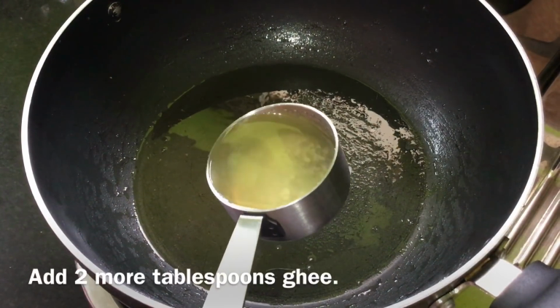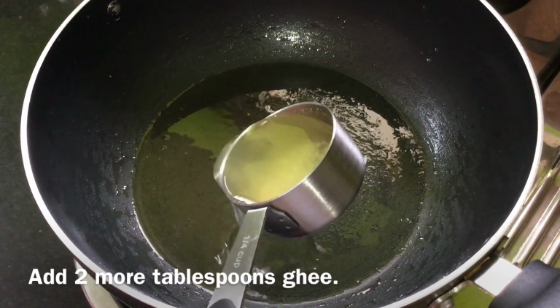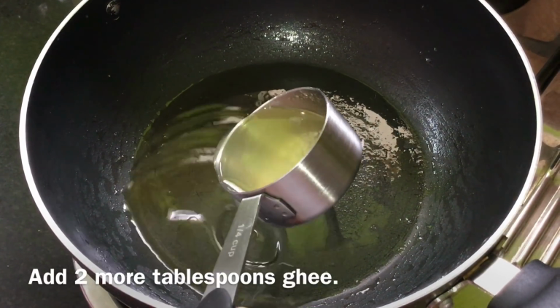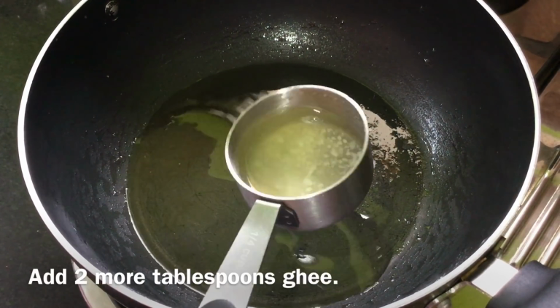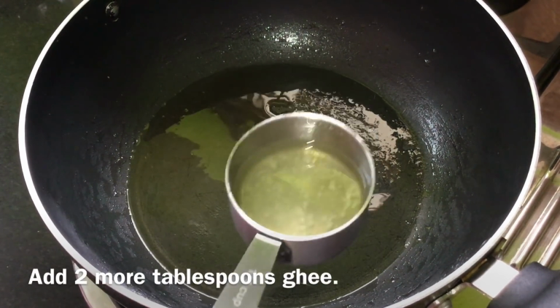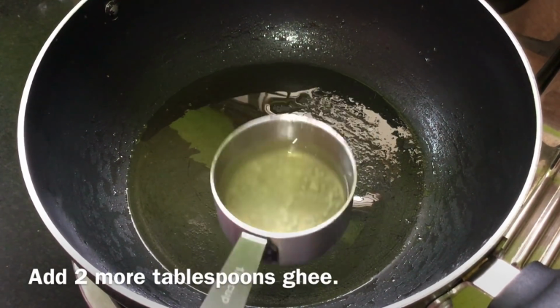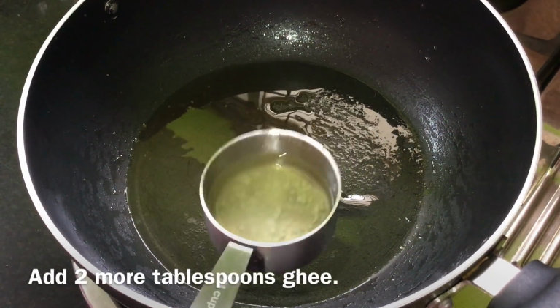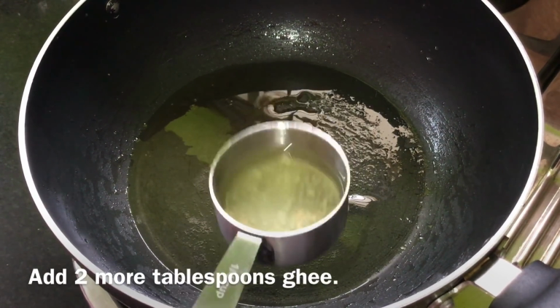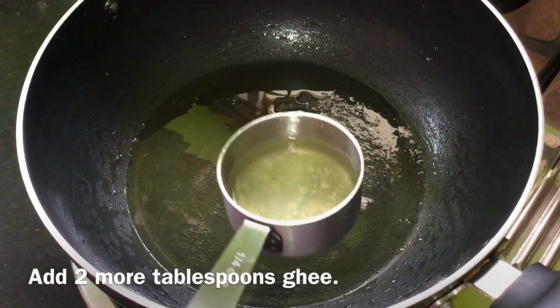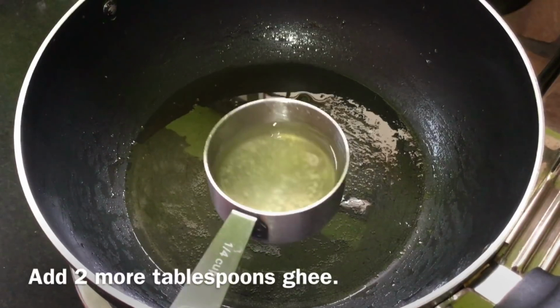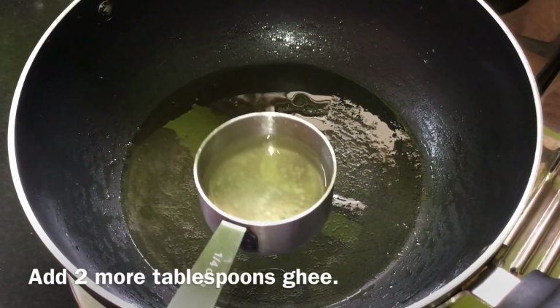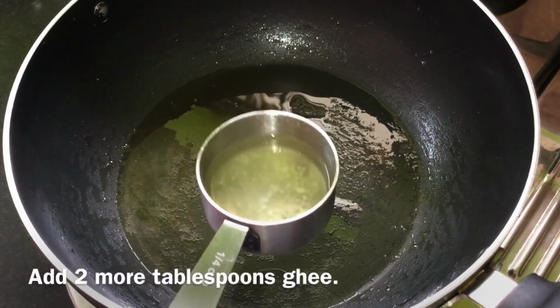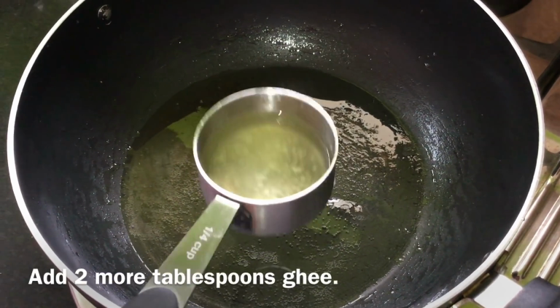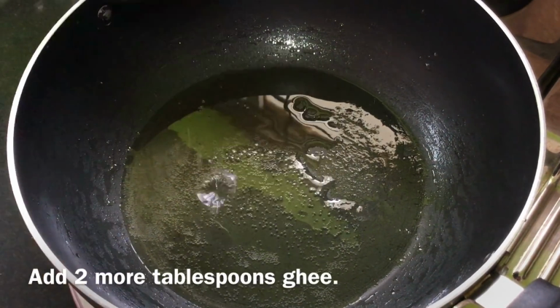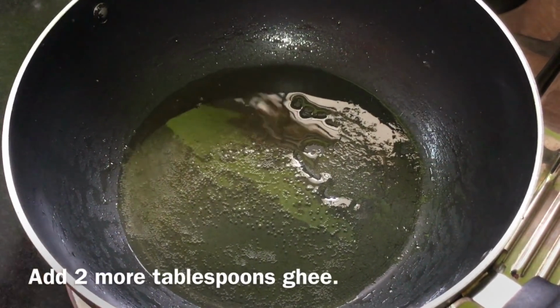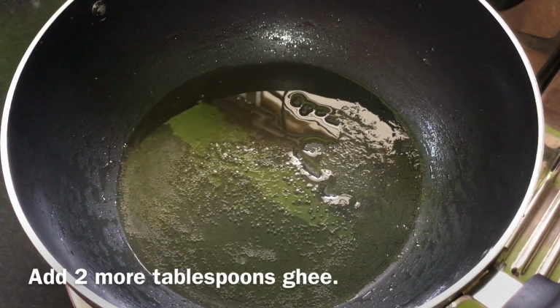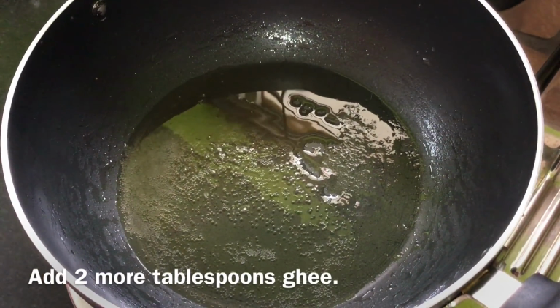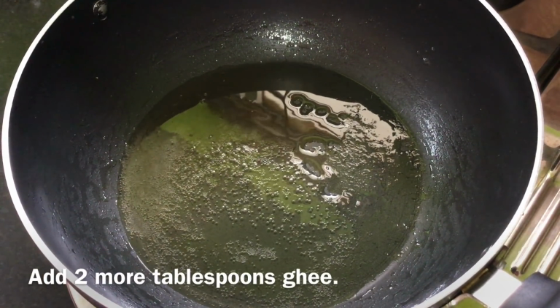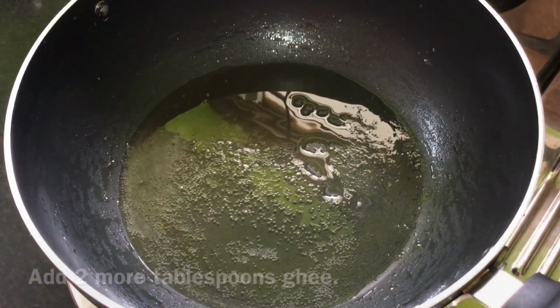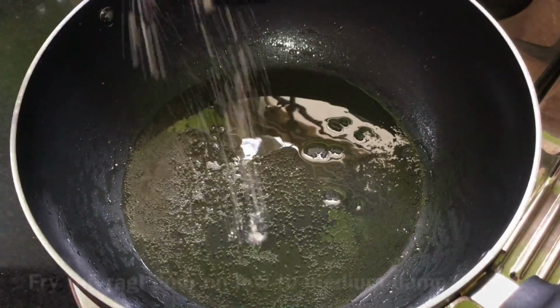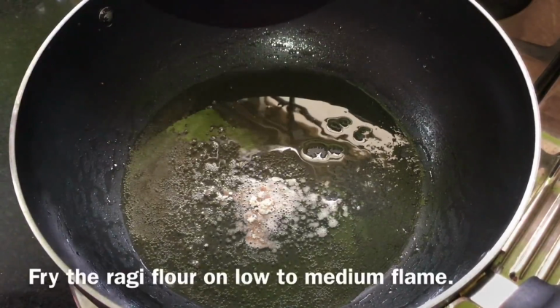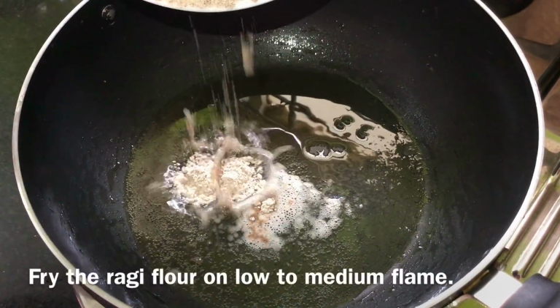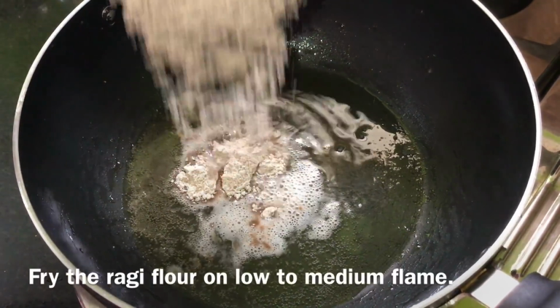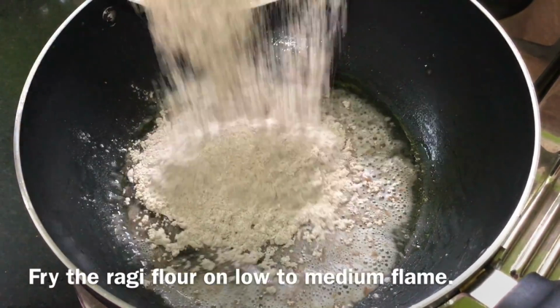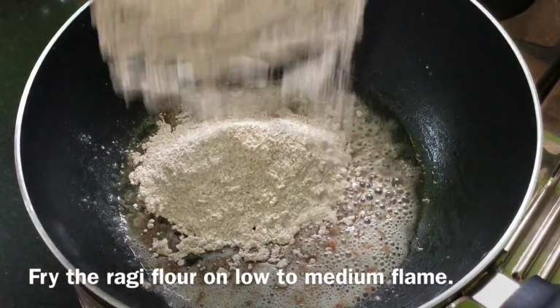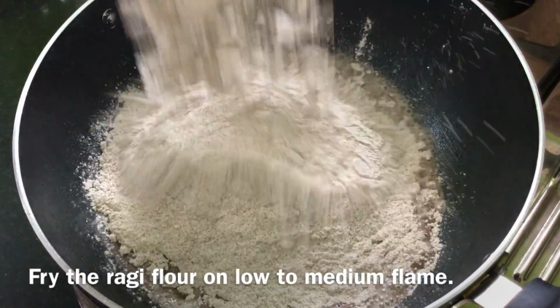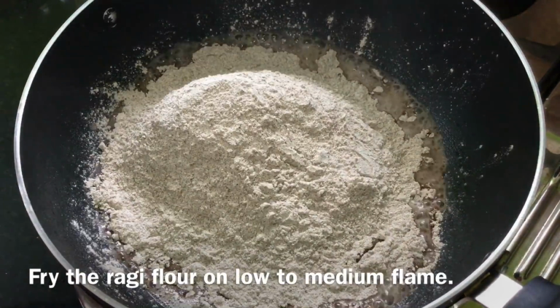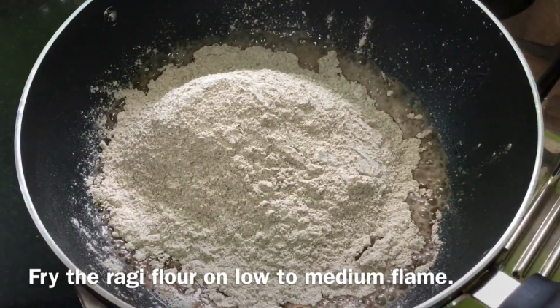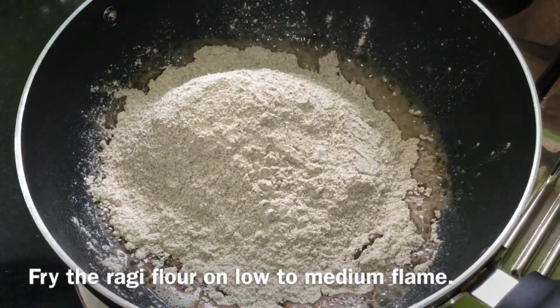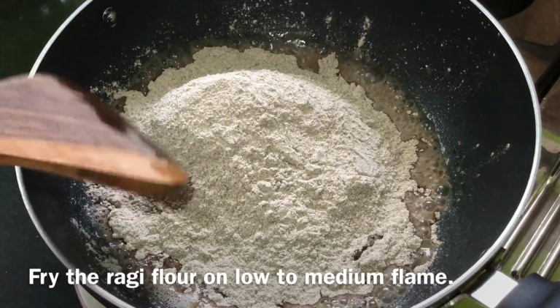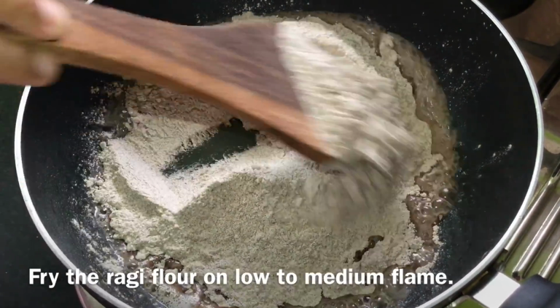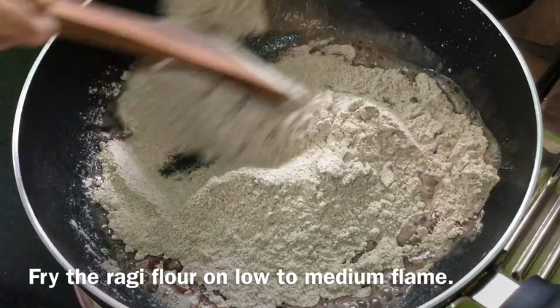Add 2 tablespoons of water into the pan. Add another 1-2 tablespoons of water as needed. Let's put it in the pan.